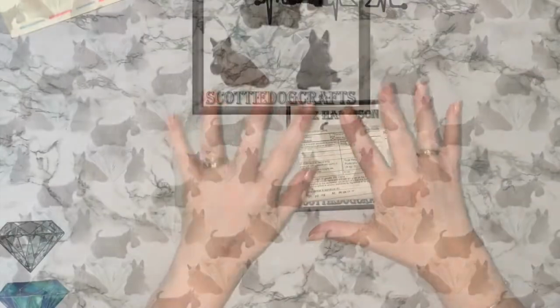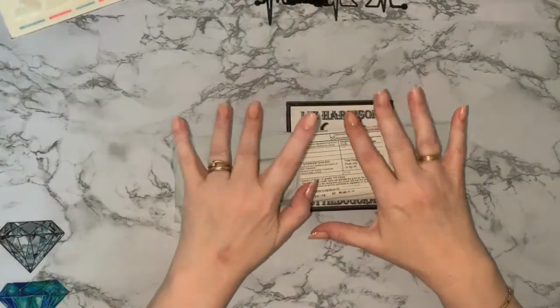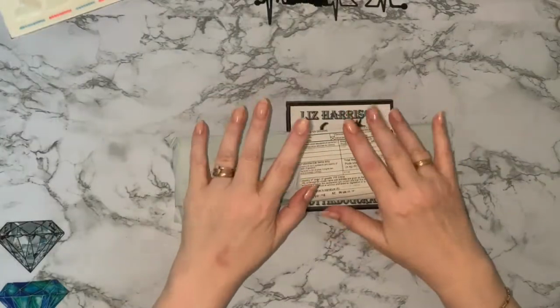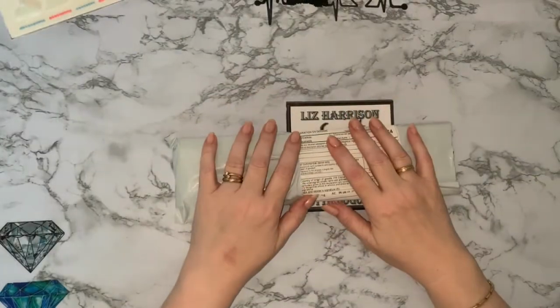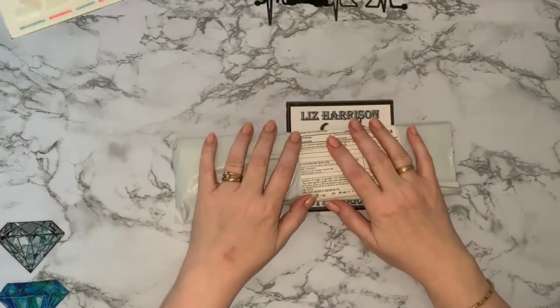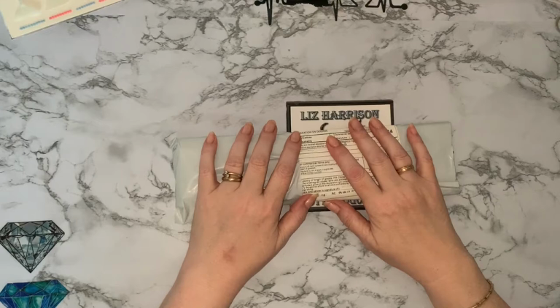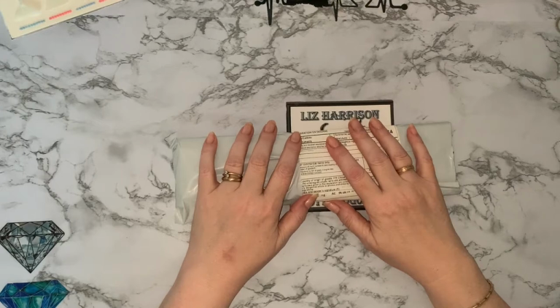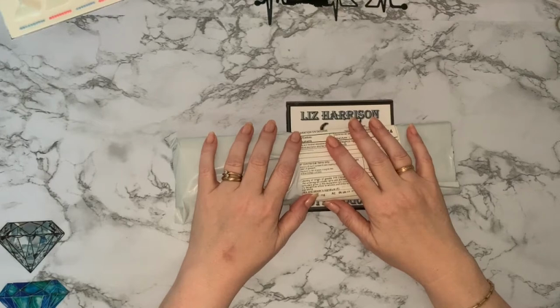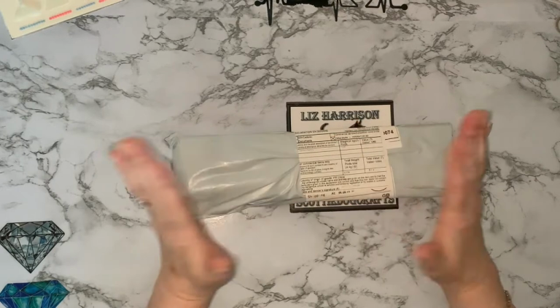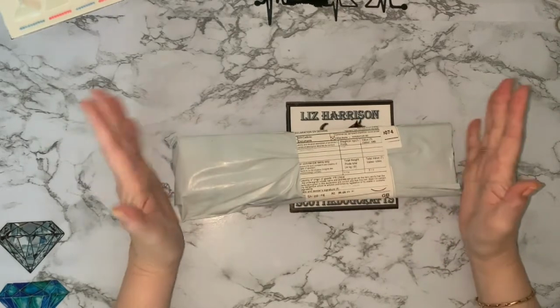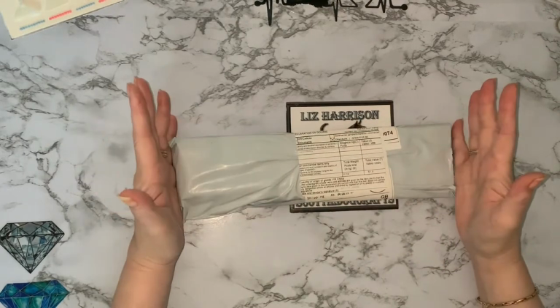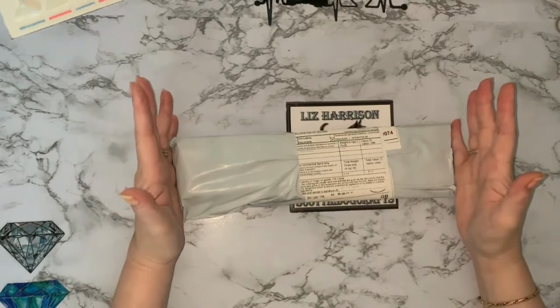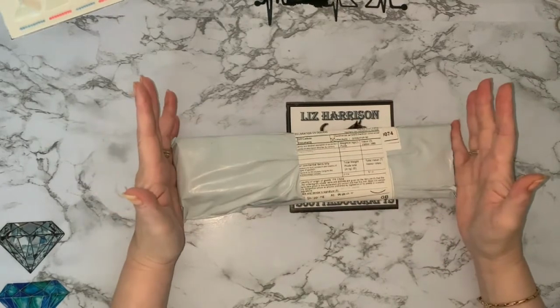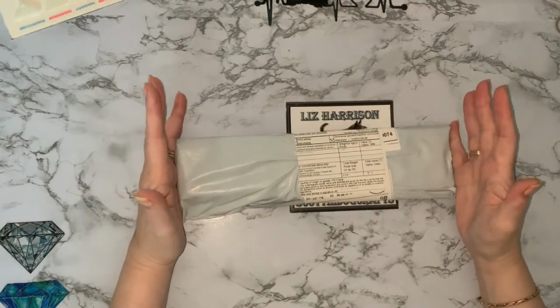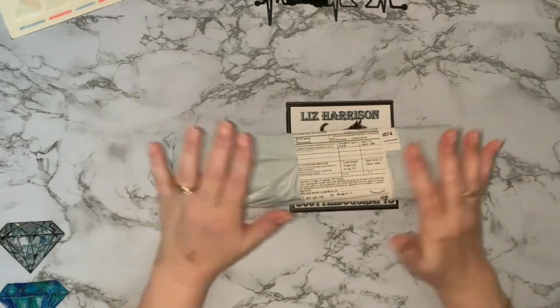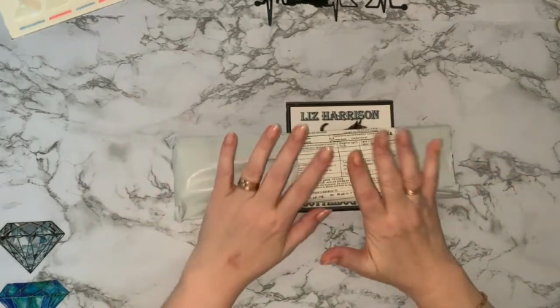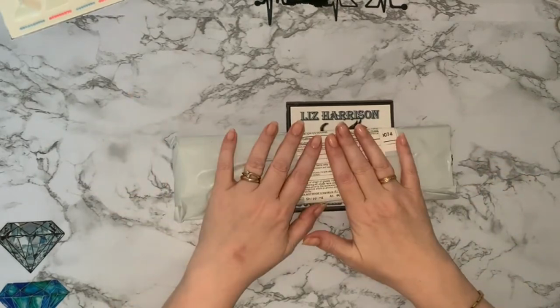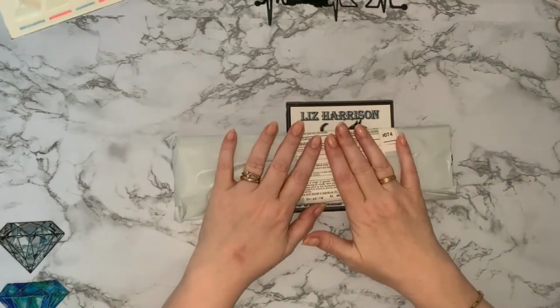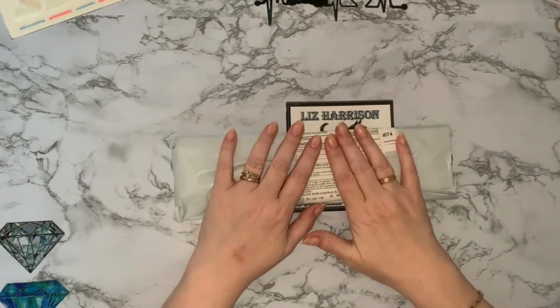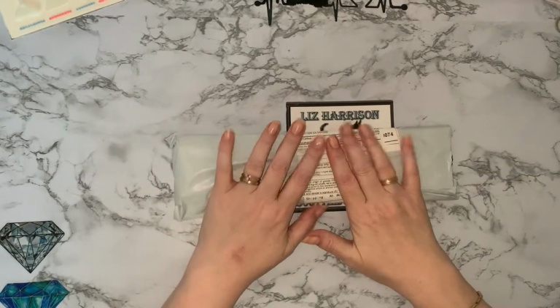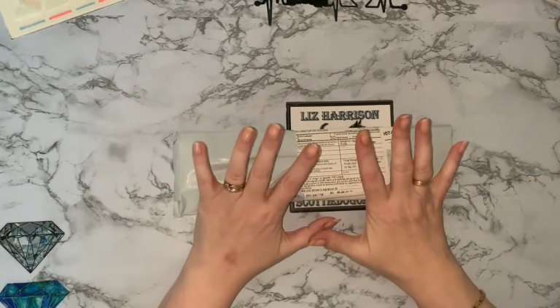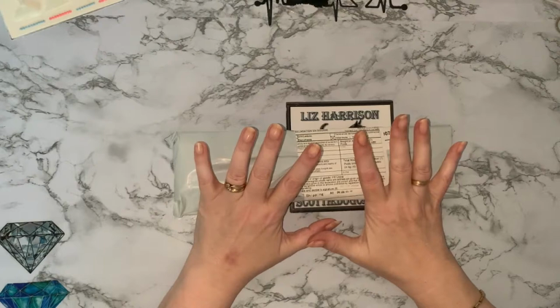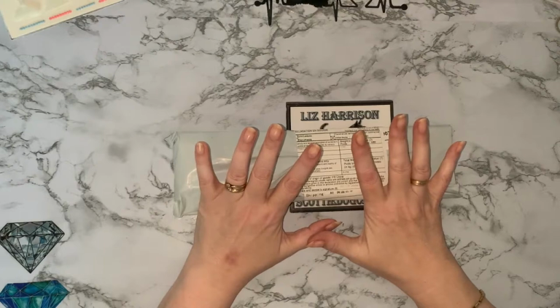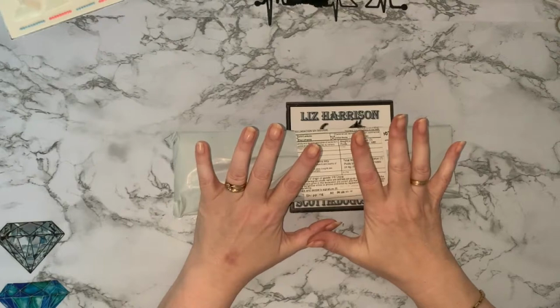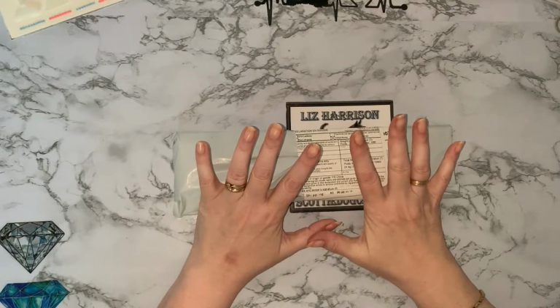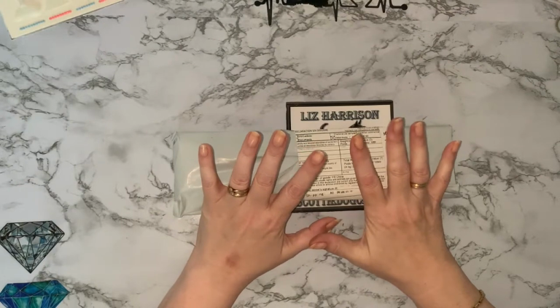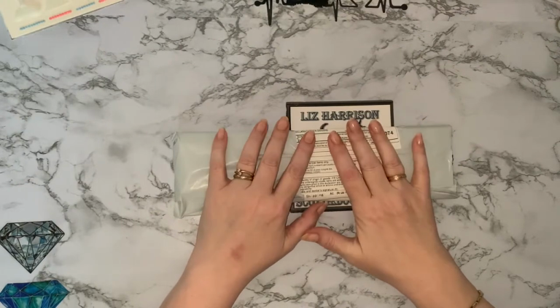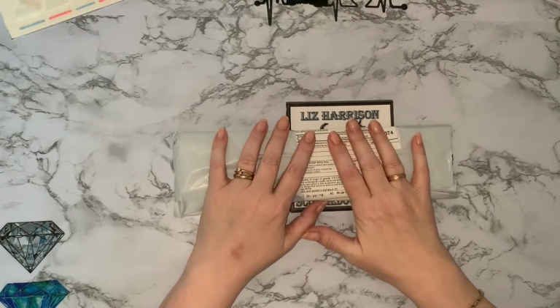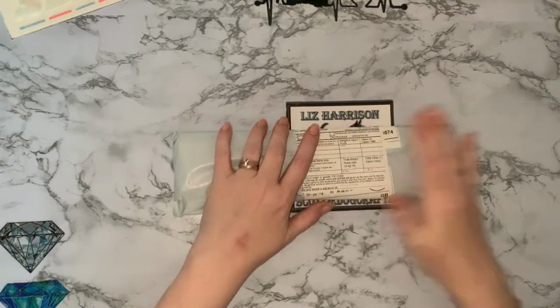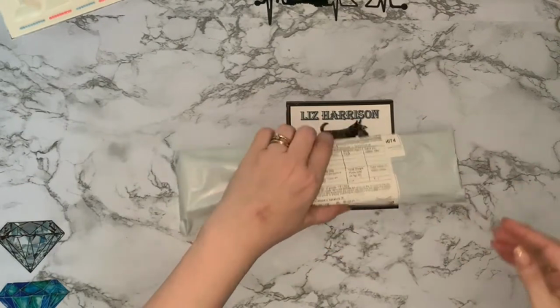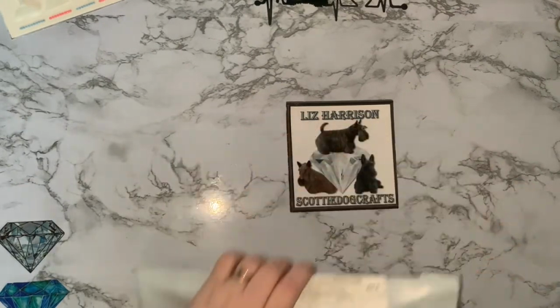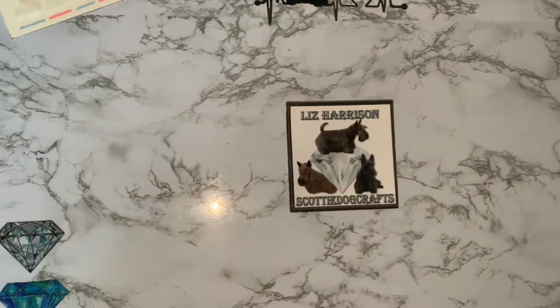Hi everyone, Liz here, thanks for stopping by. Today a little teeny tiny package just plopped through the letterbox and I thought you might like to see it, so let's get into it and have a look.